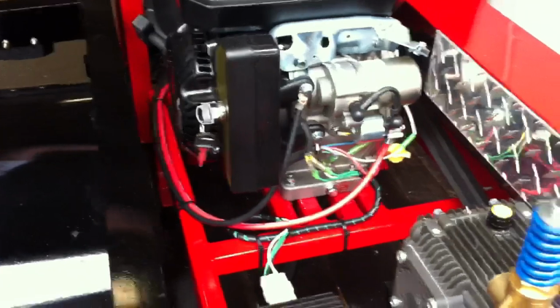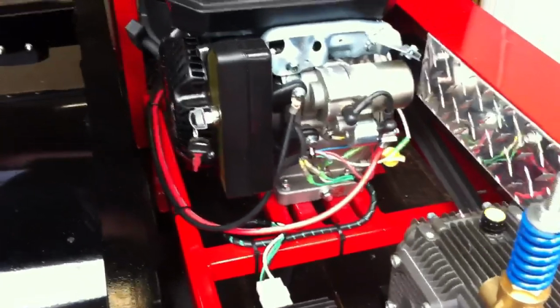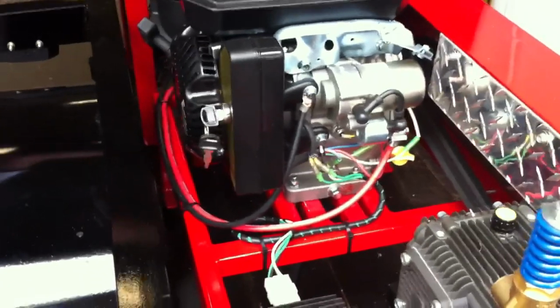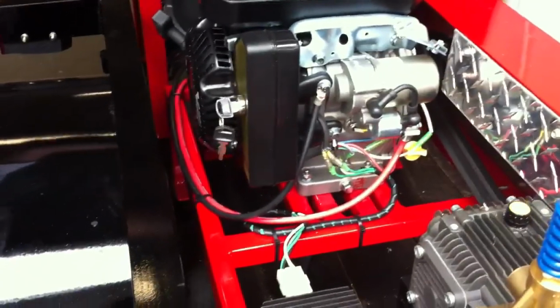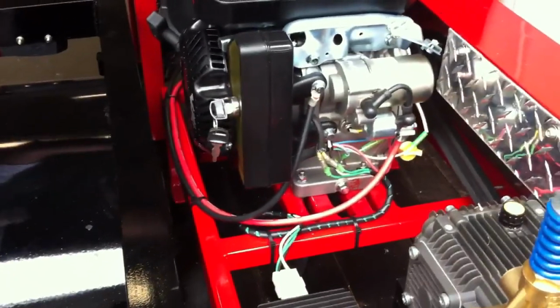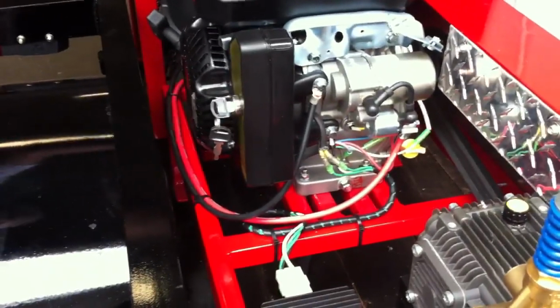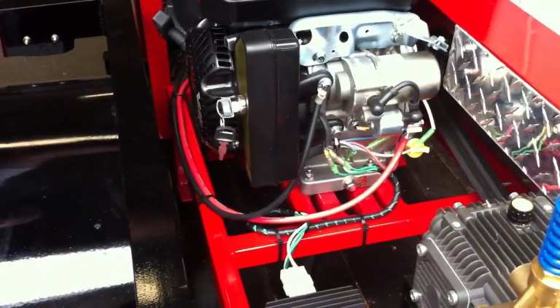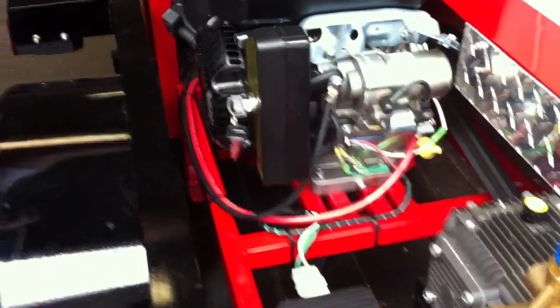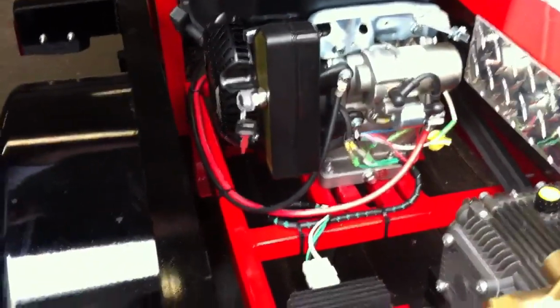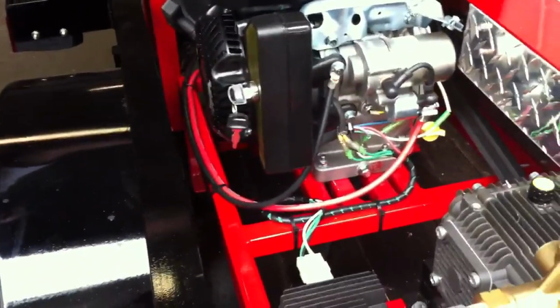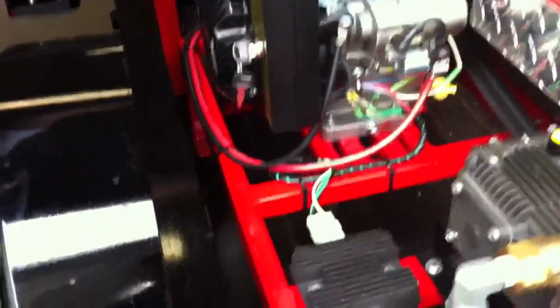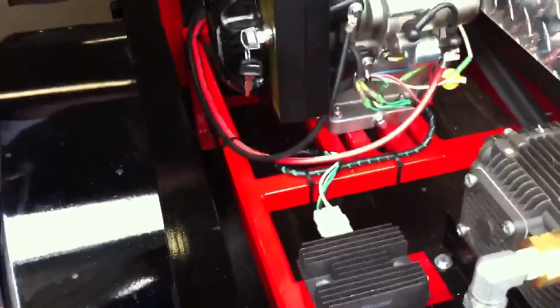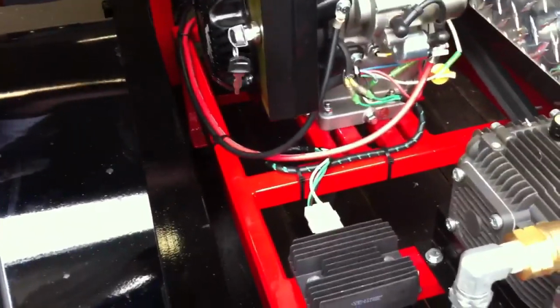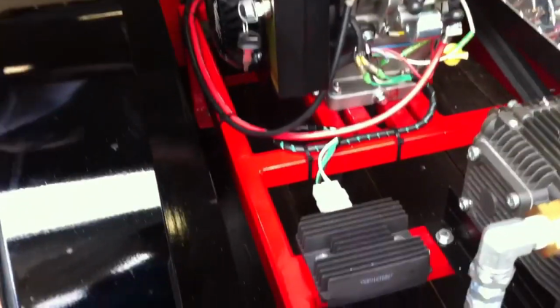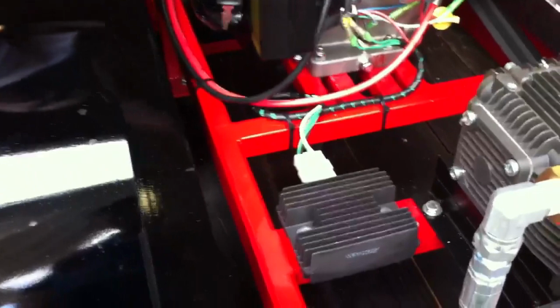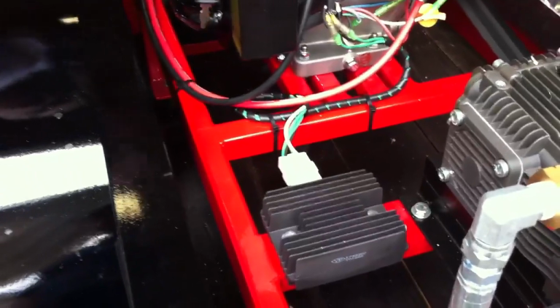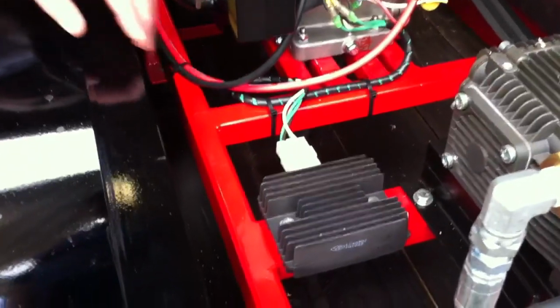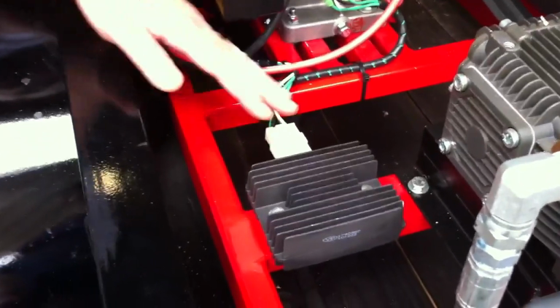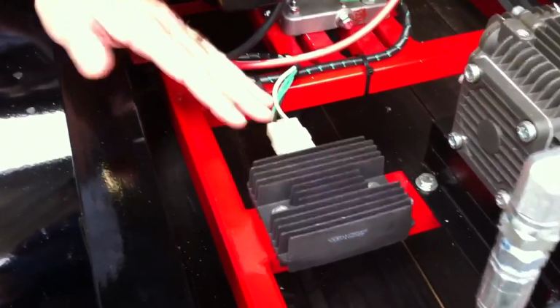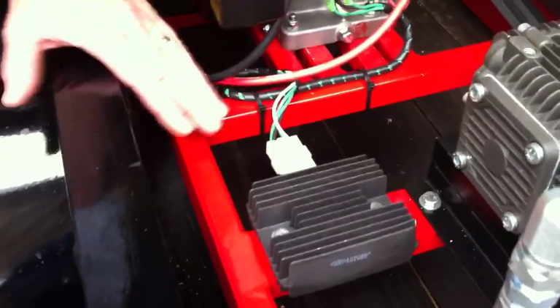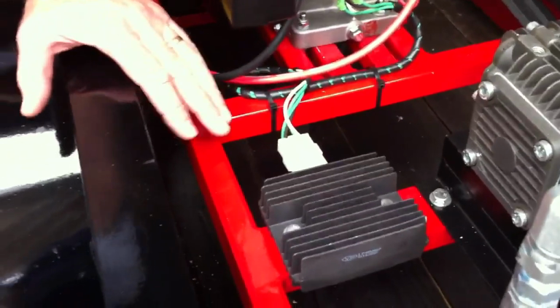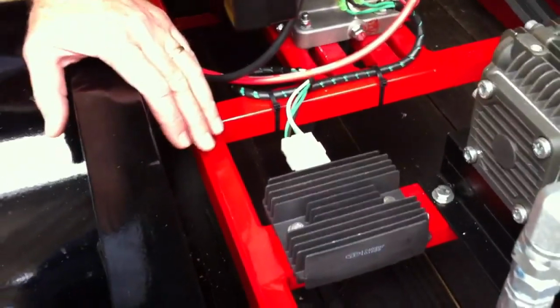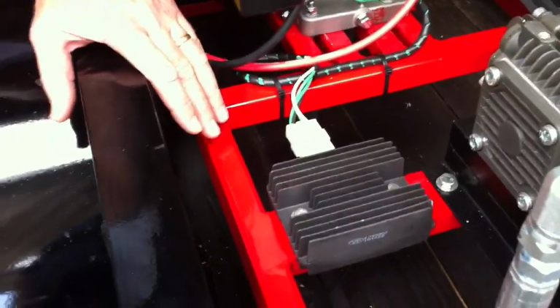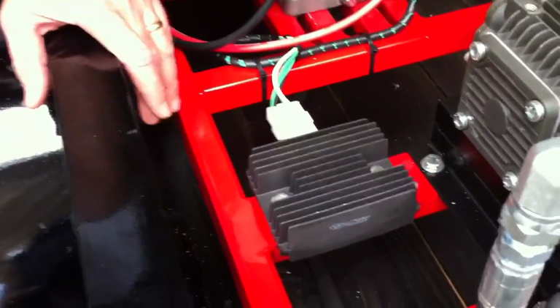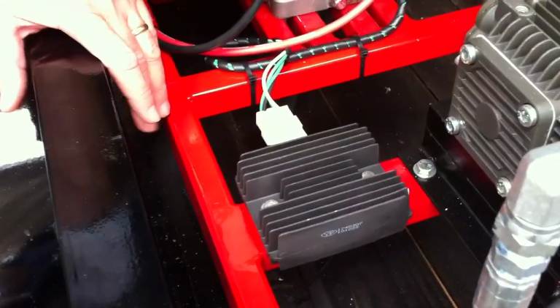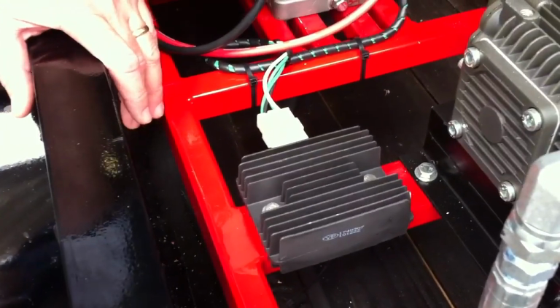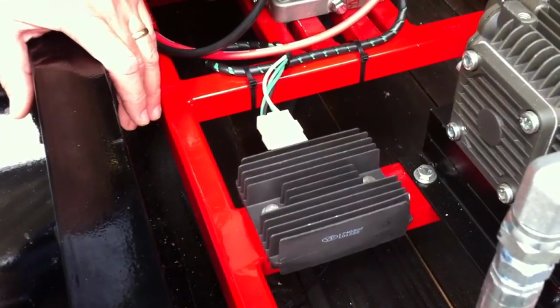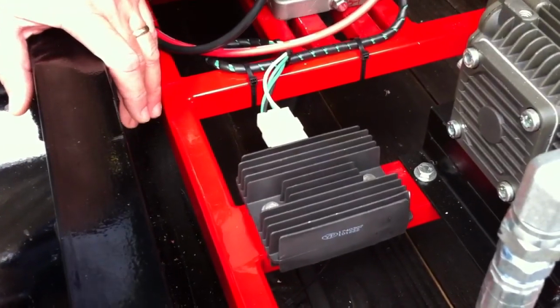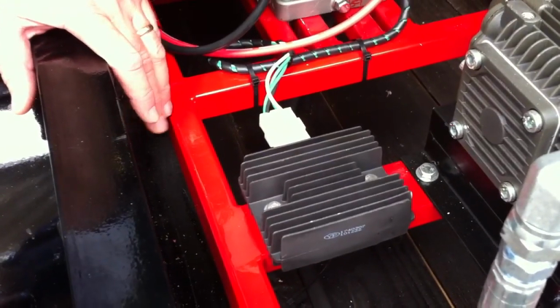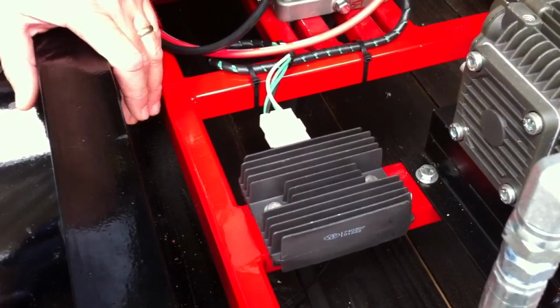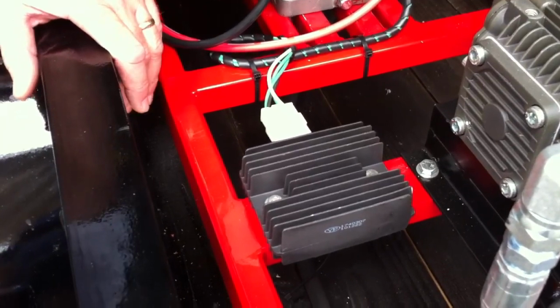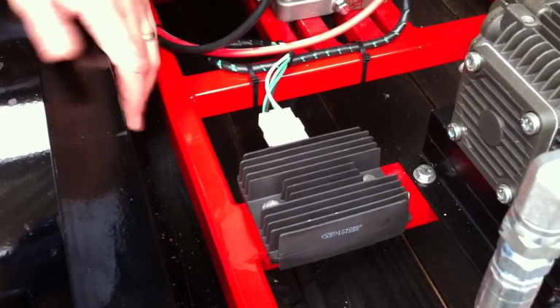We're here today at PressureWasher.net with Jerry. We're going to talk about 12-volt systems in pressure washers. A 12-volt heater system is only going to be reliable if you've got the right combination of mix.